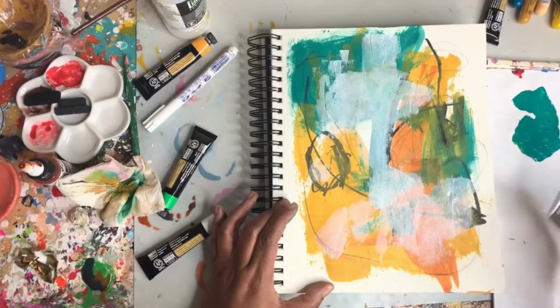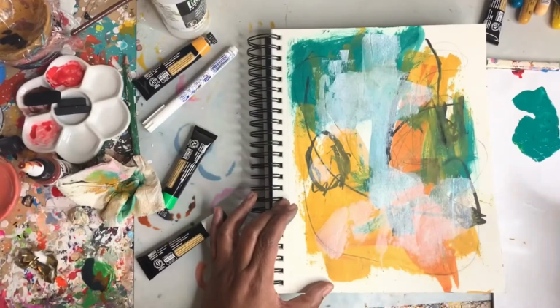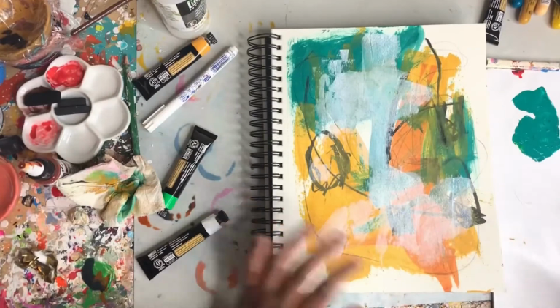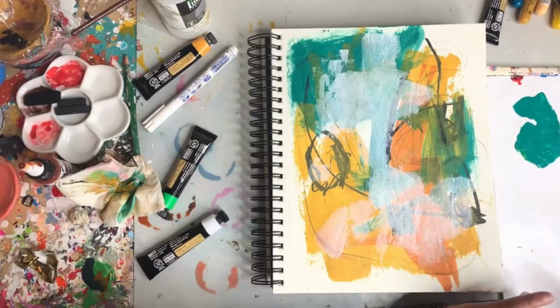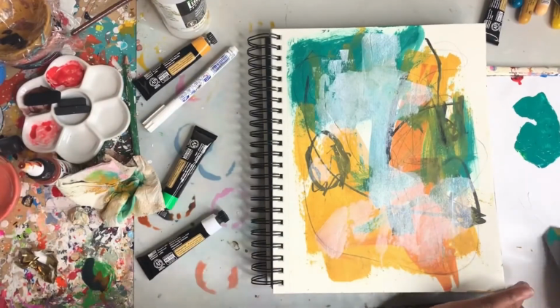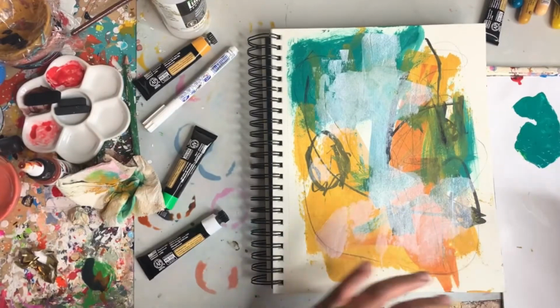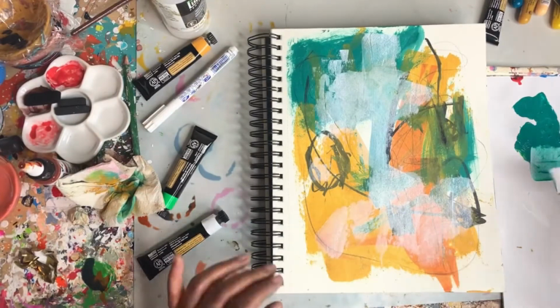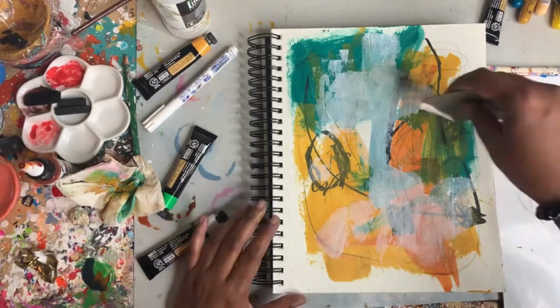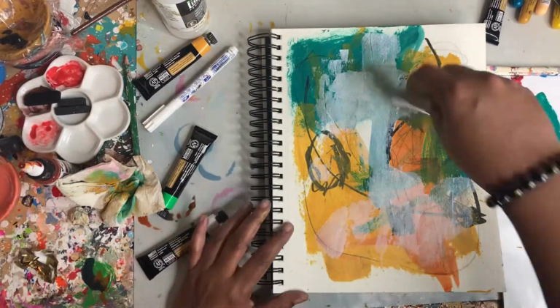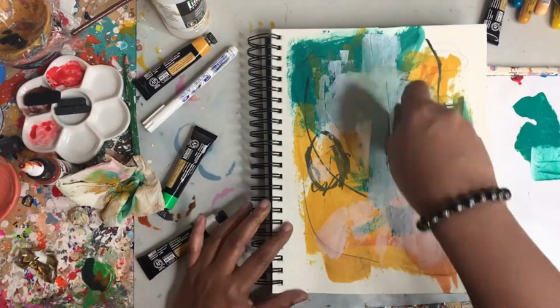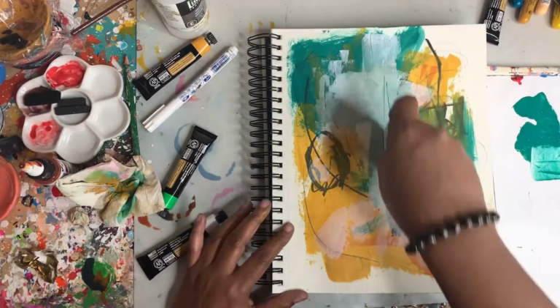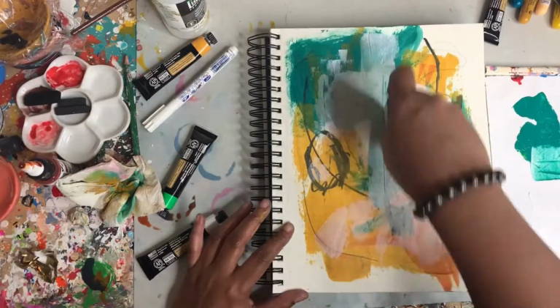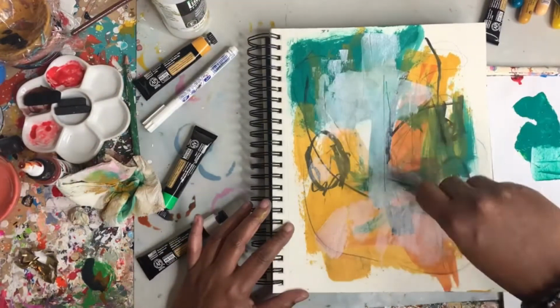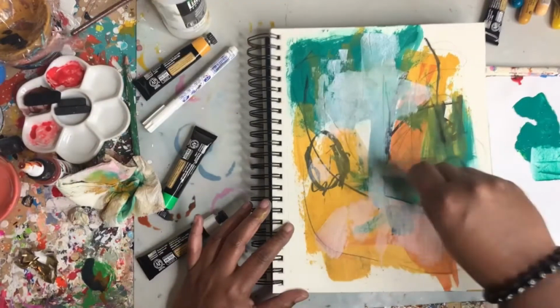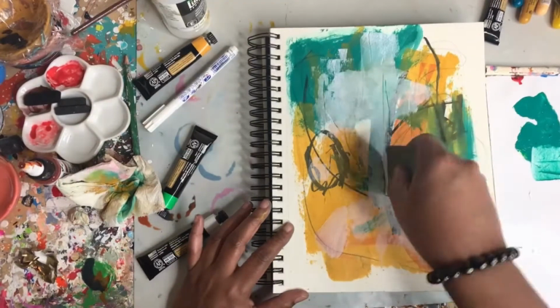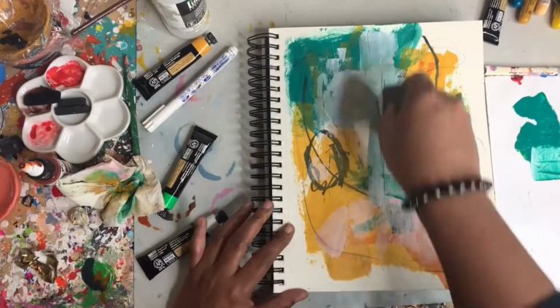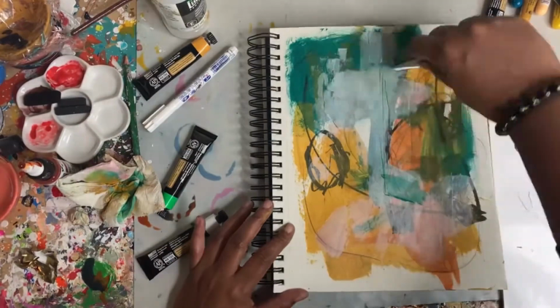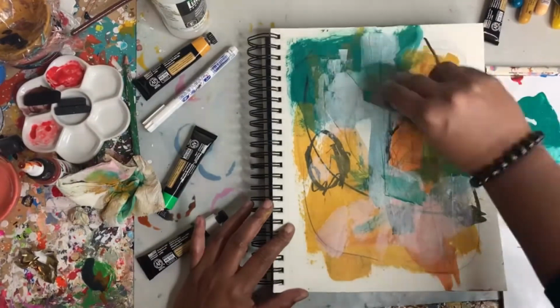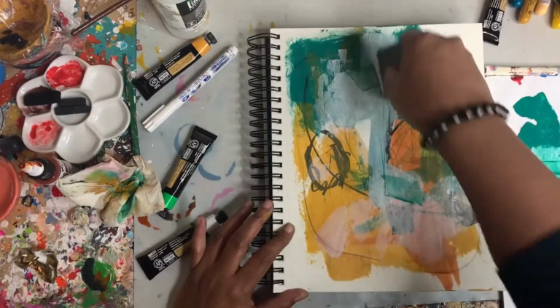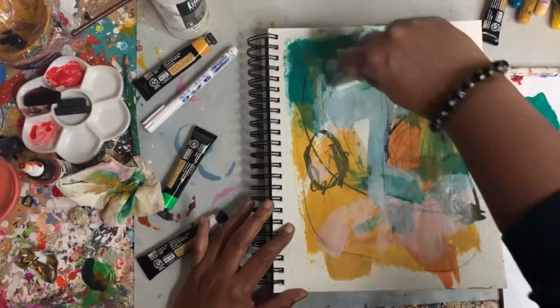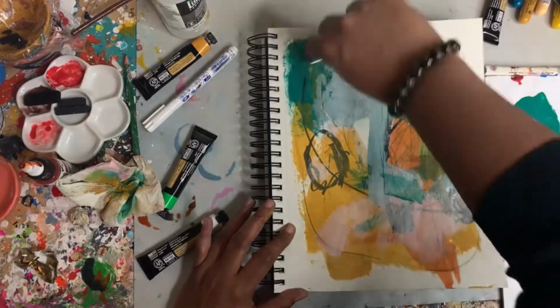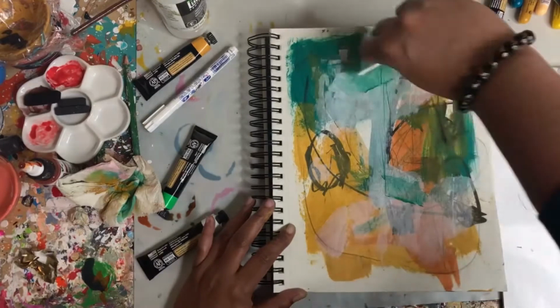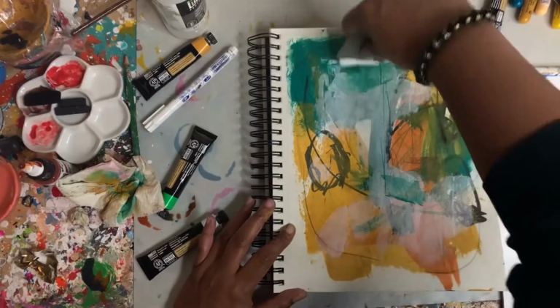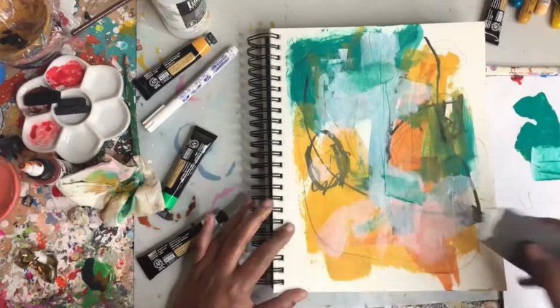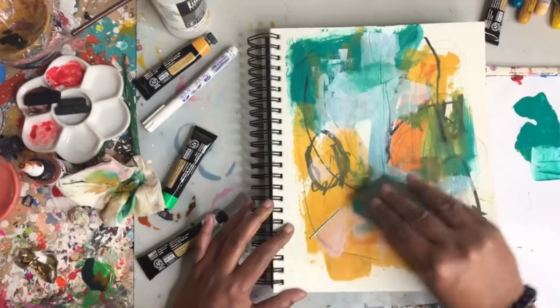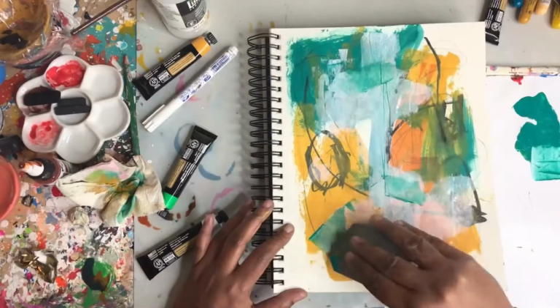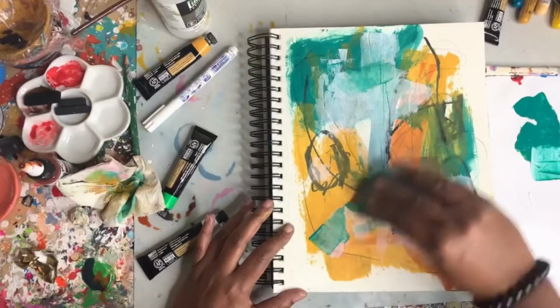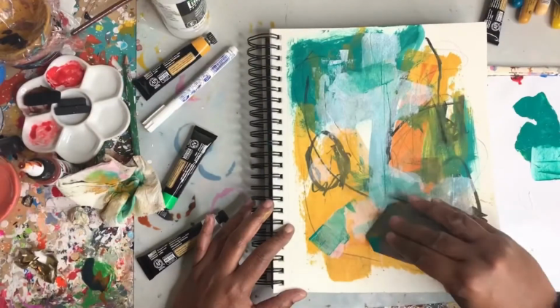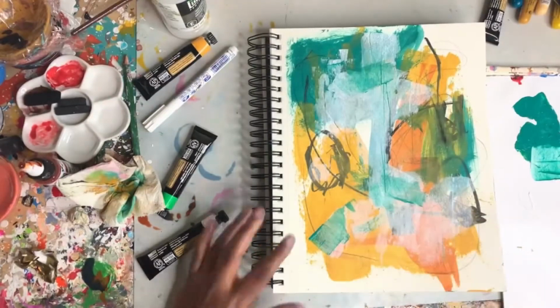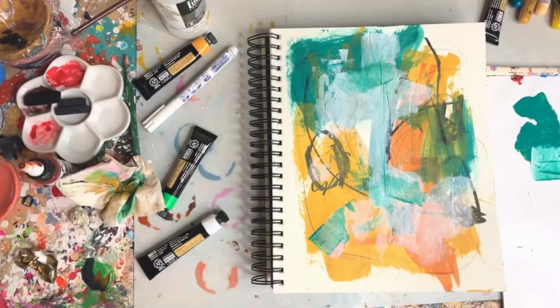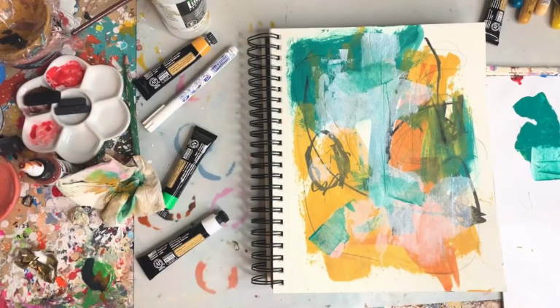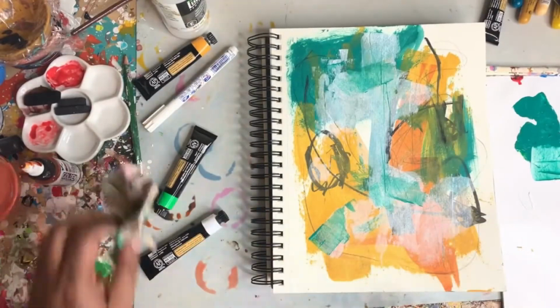Next I'm adding in some white and scratching back, making some lines as I like to do — to excavate back into the work.